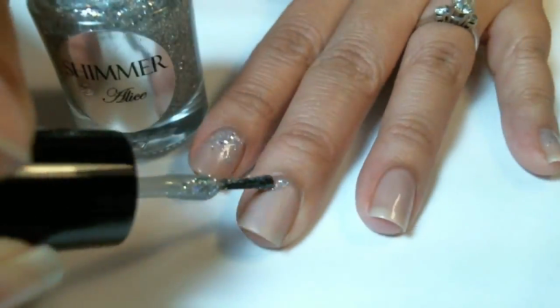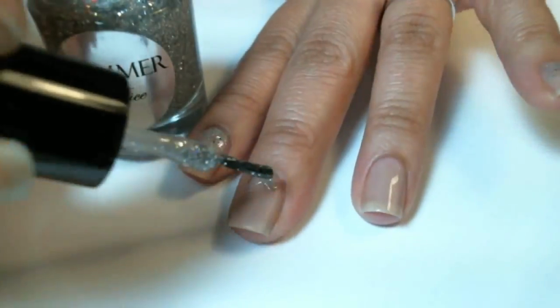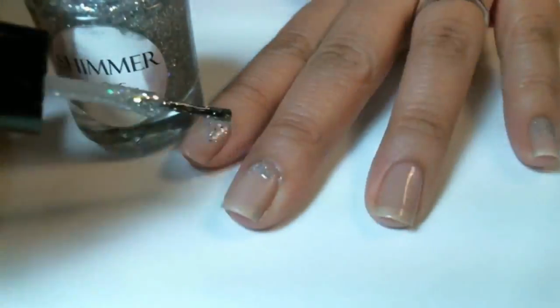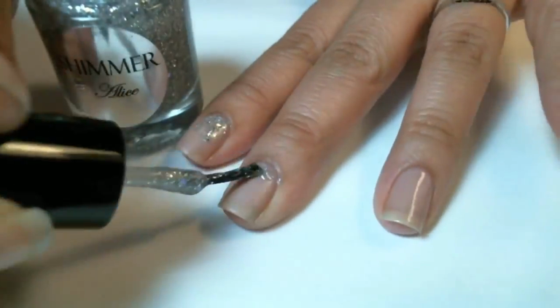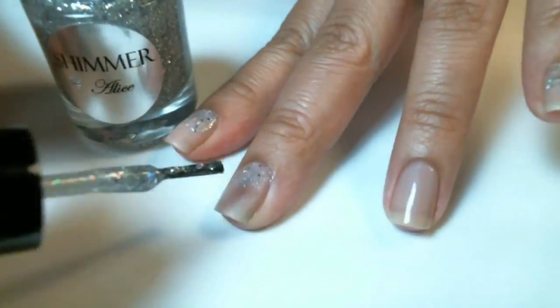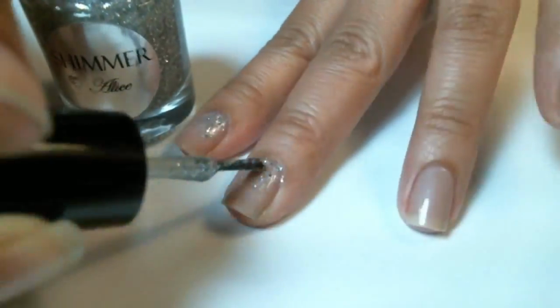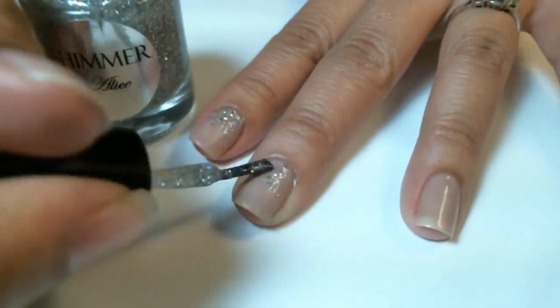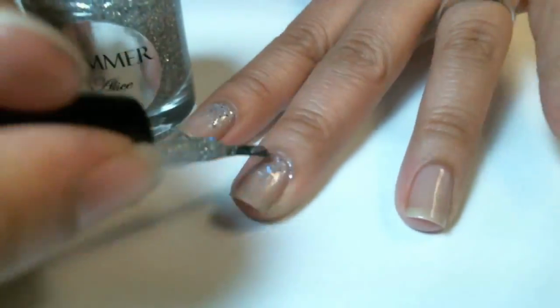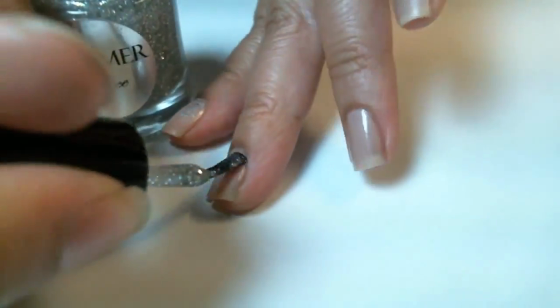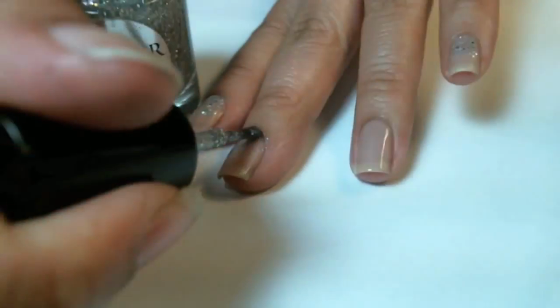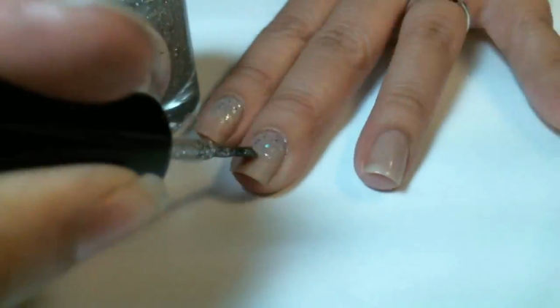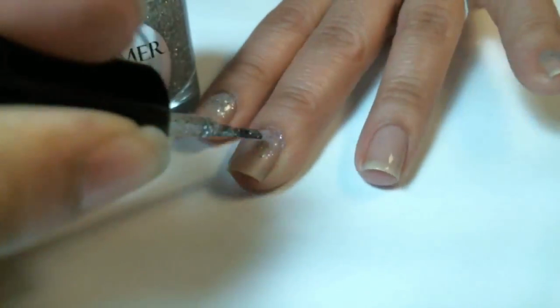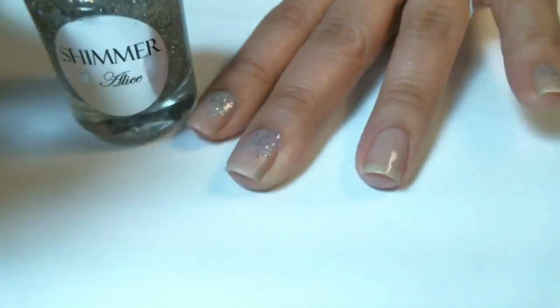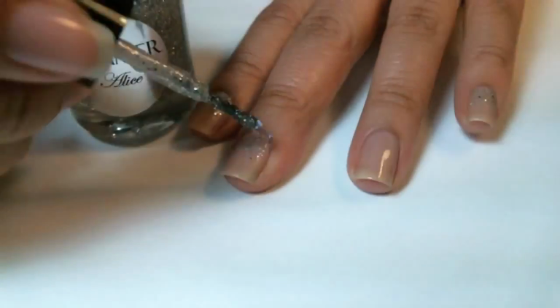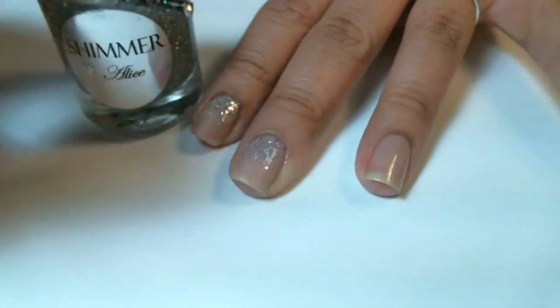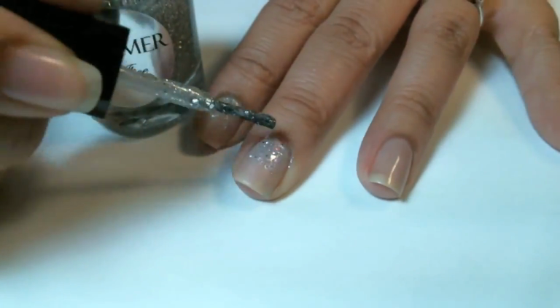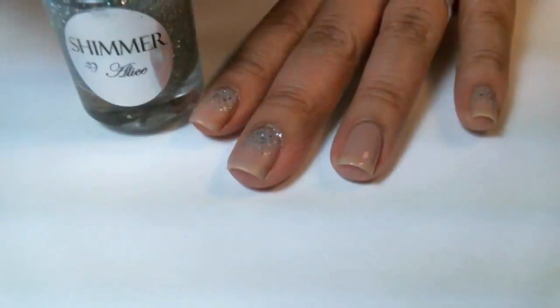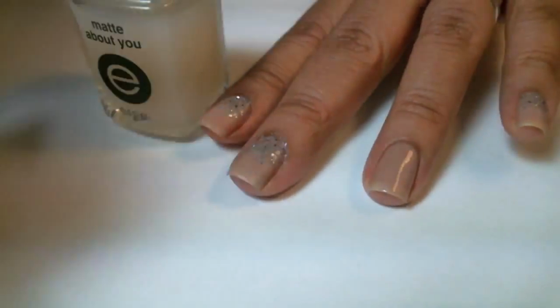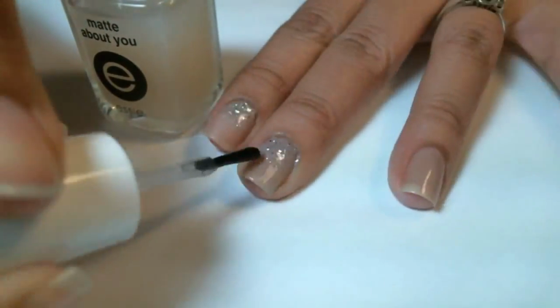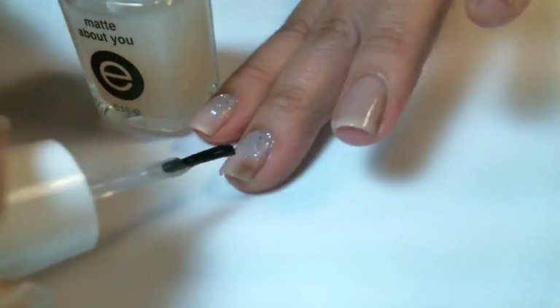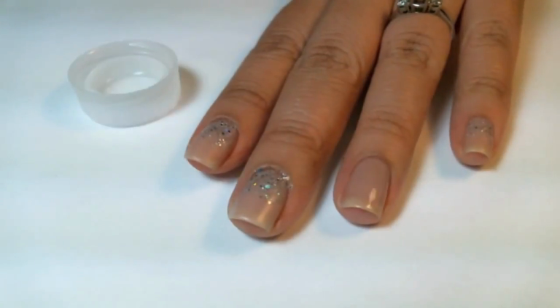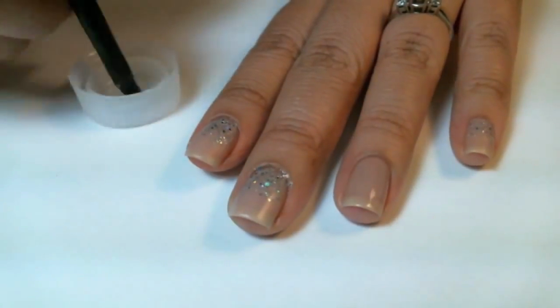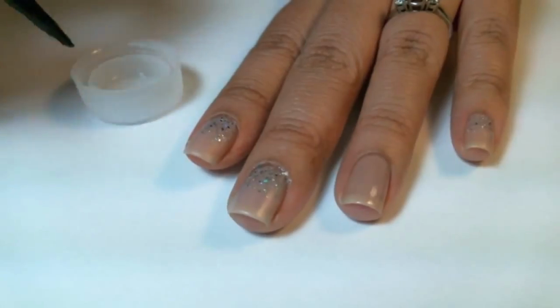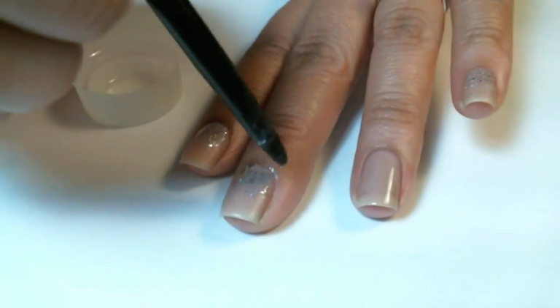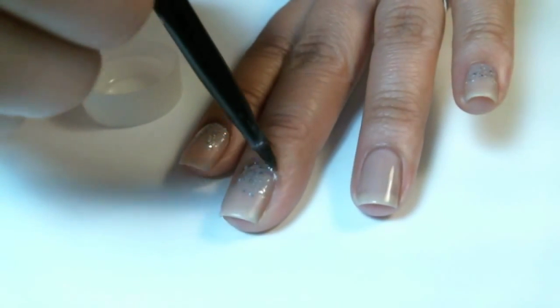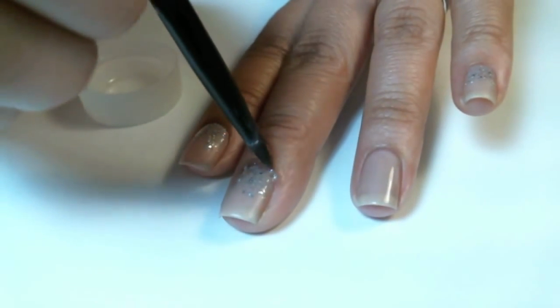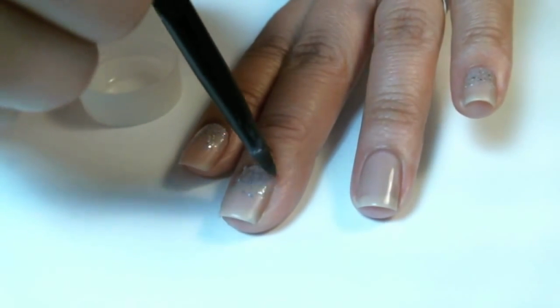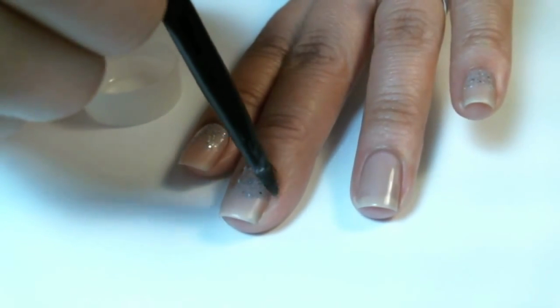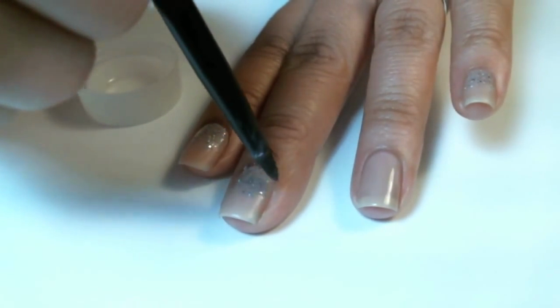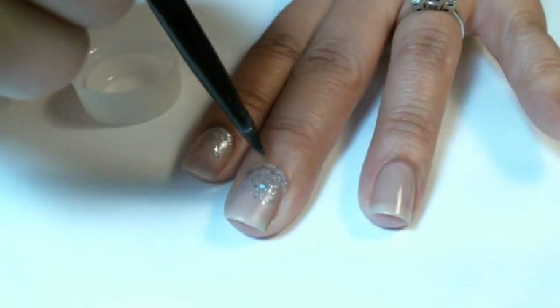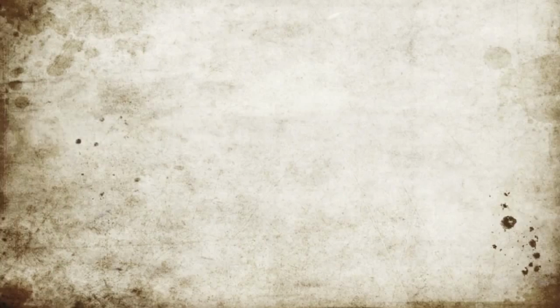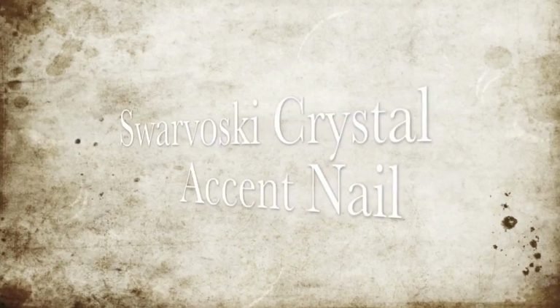I'll show you how I did this with my middle finger. Now I'm going to take a makeup brush and acetone to remove any of the glitter on my nails.